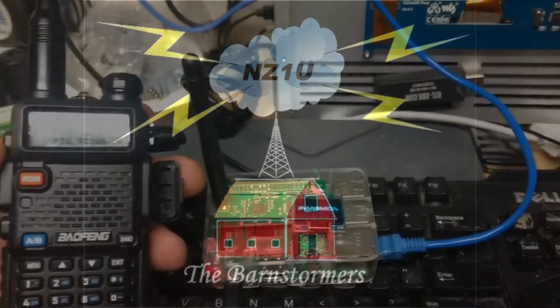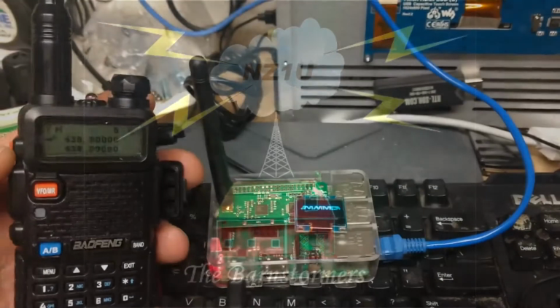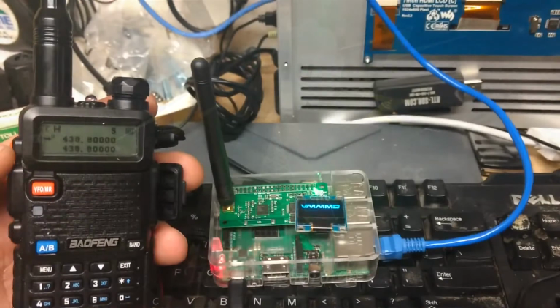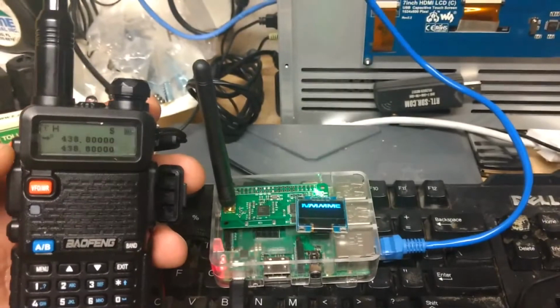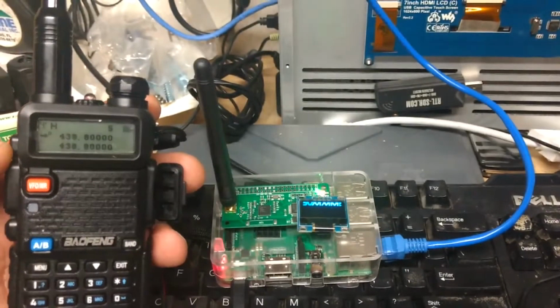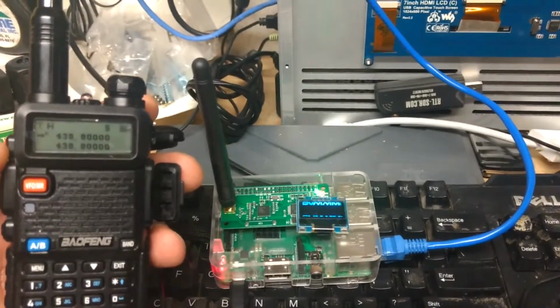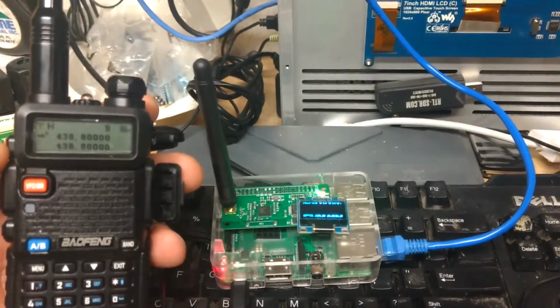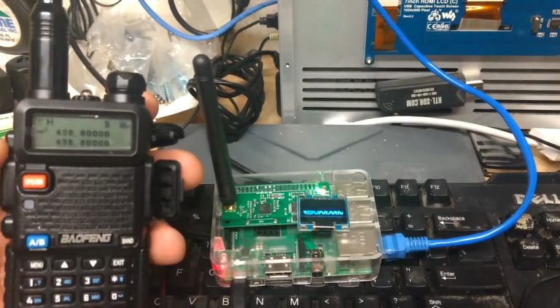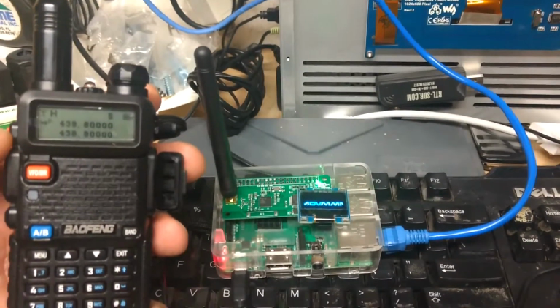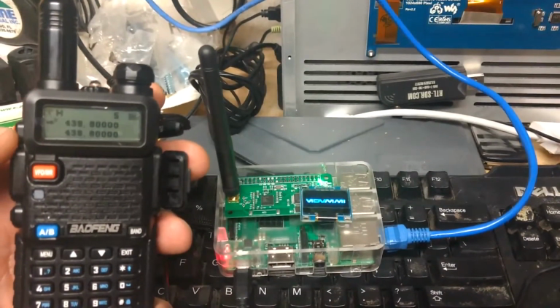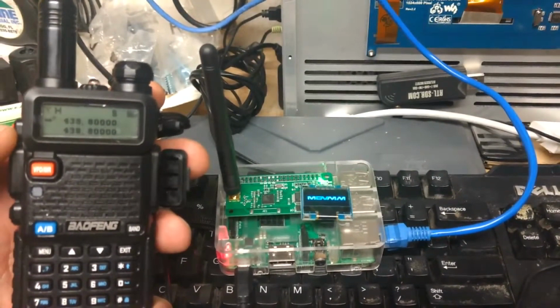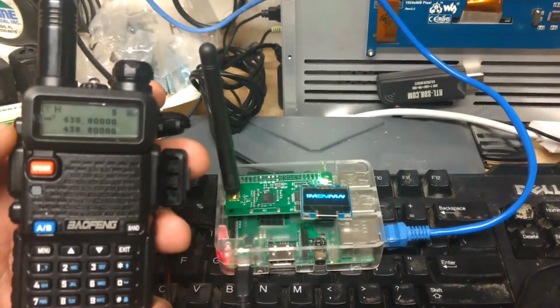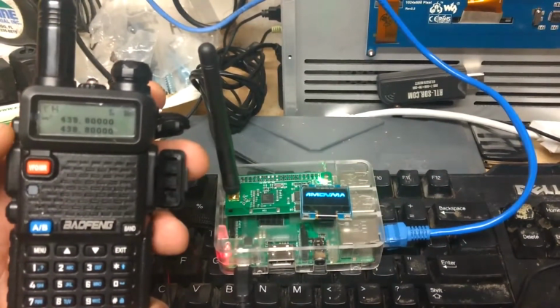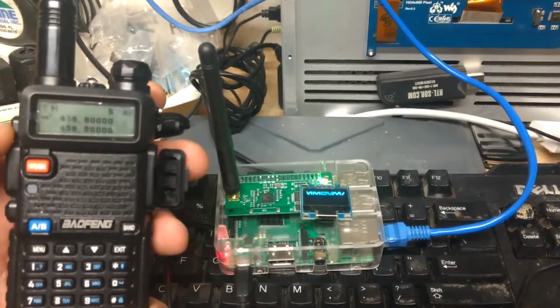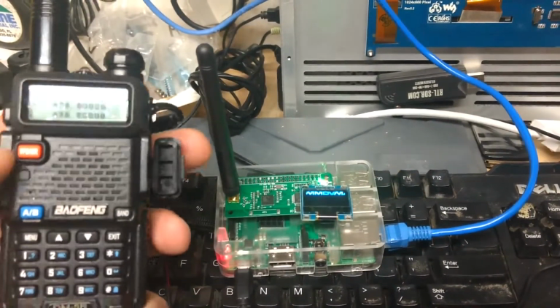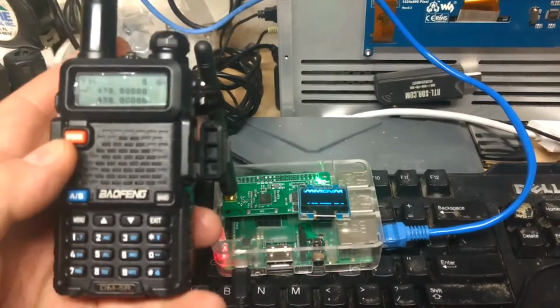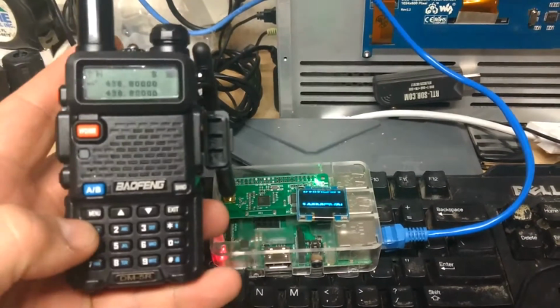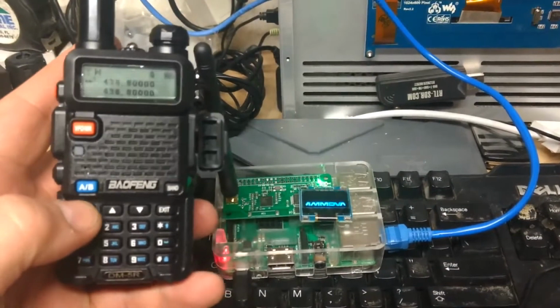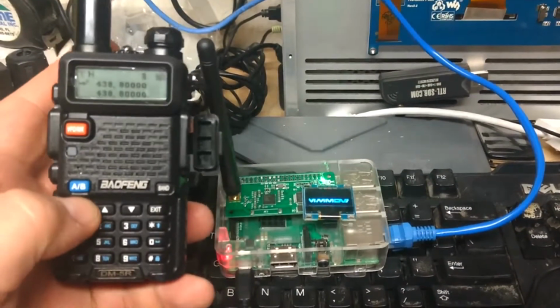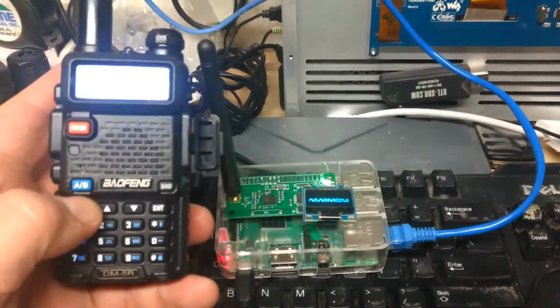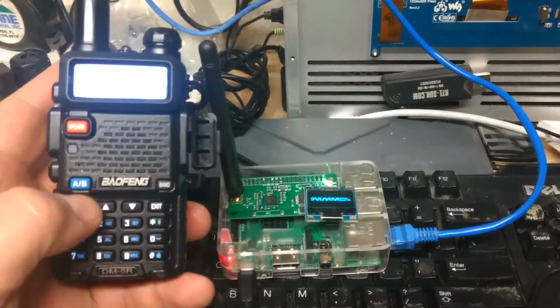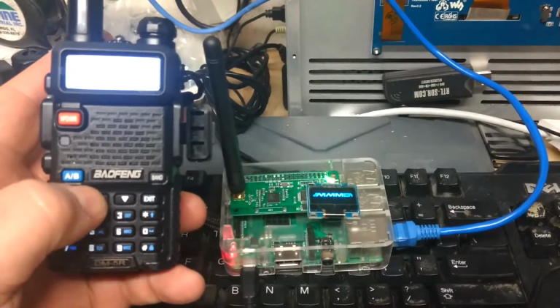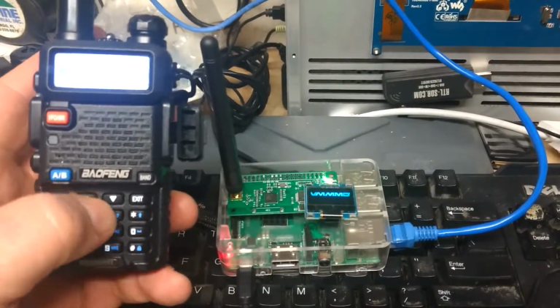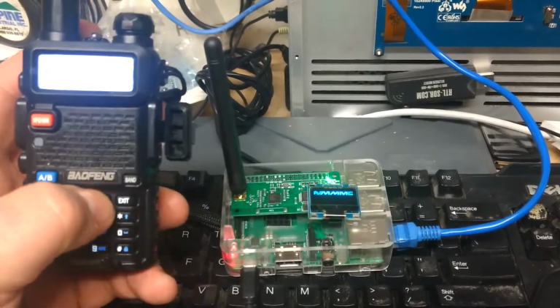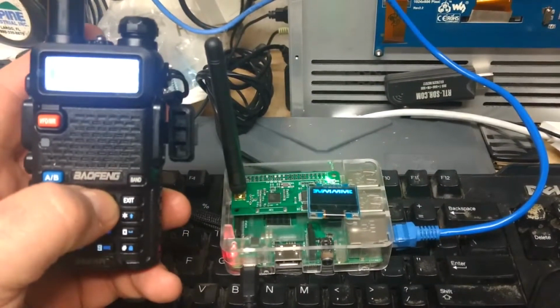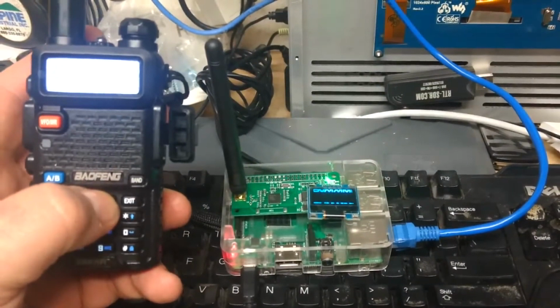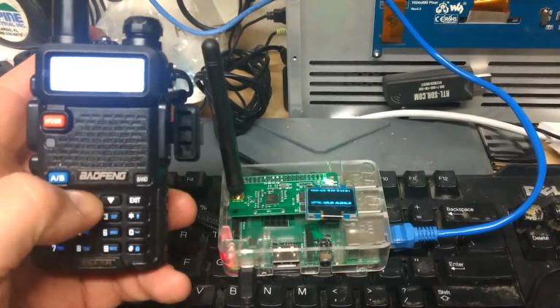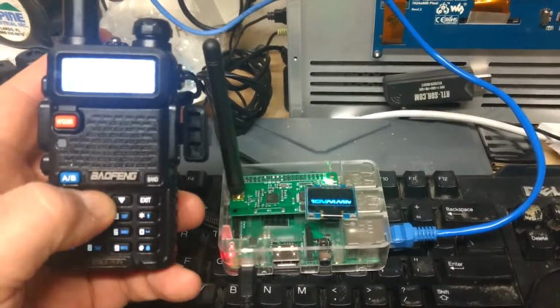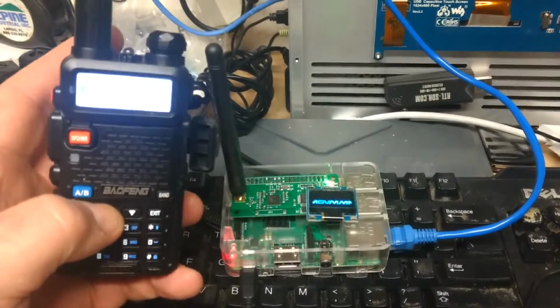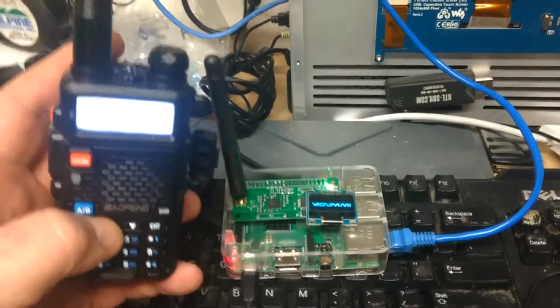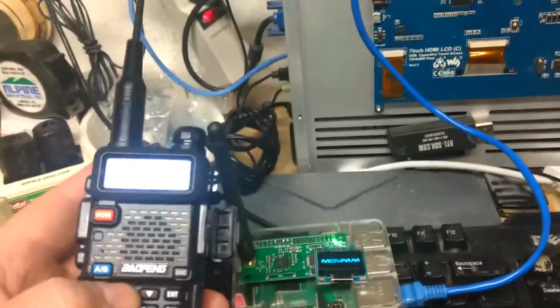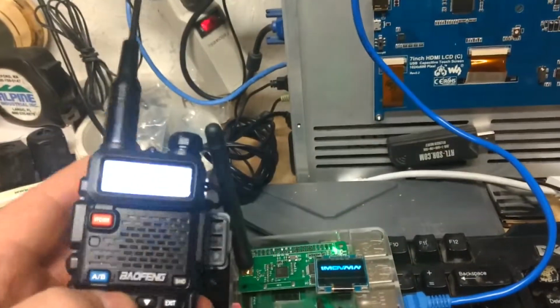I got the programming cable today. I just set the parrot — that's all I know so far is the parrot — and wouldn't you know it works. So I'm gonna go to contacts, see if I can...